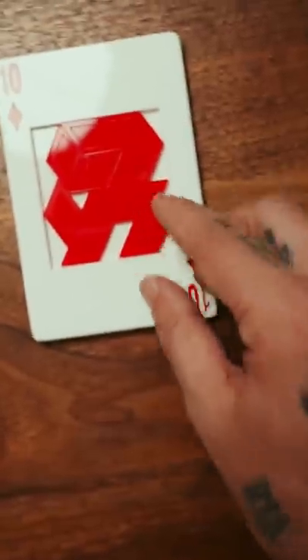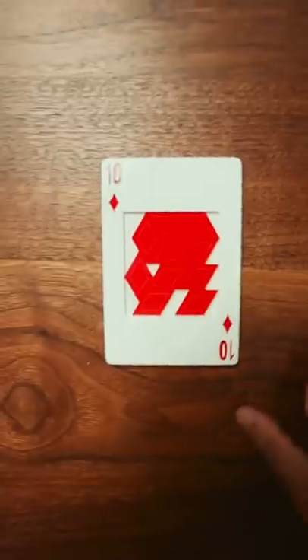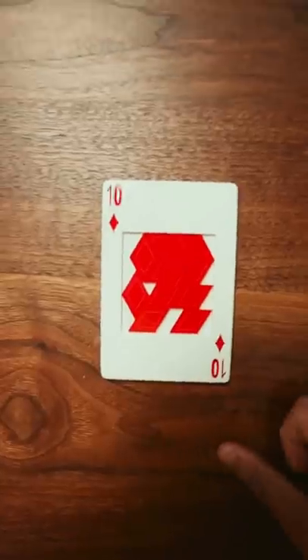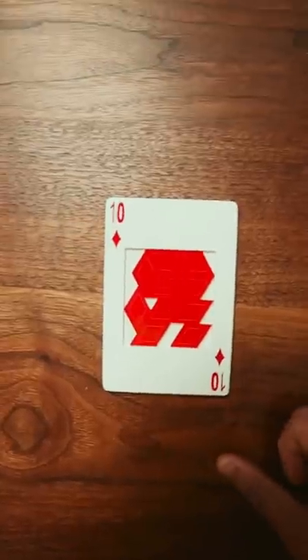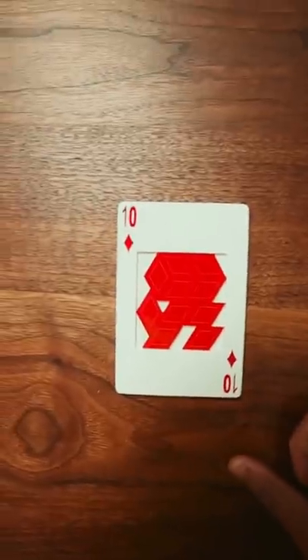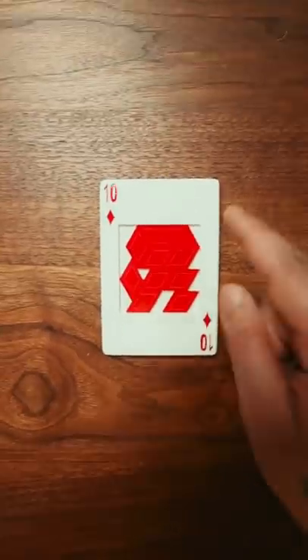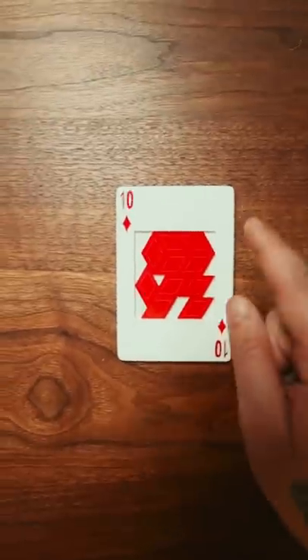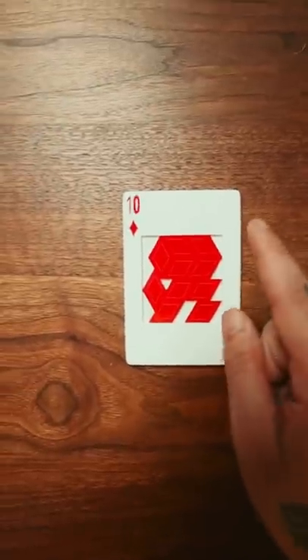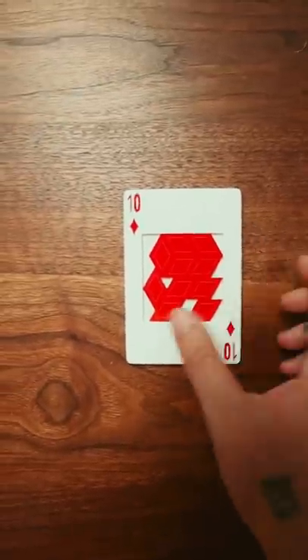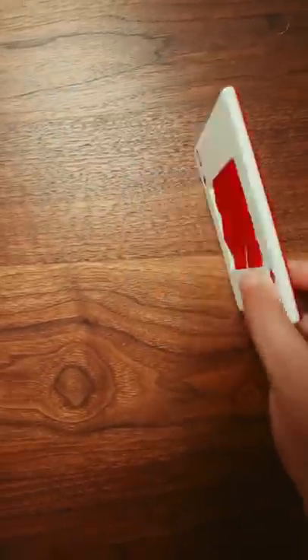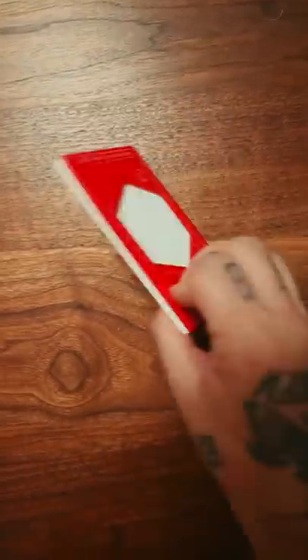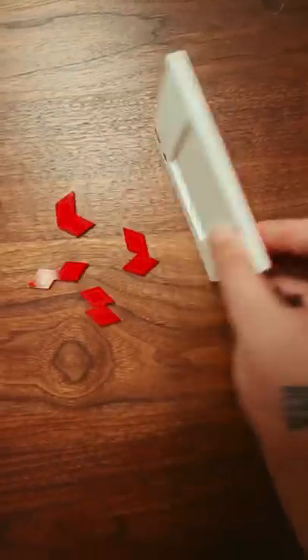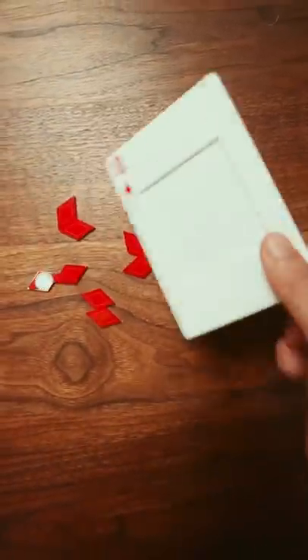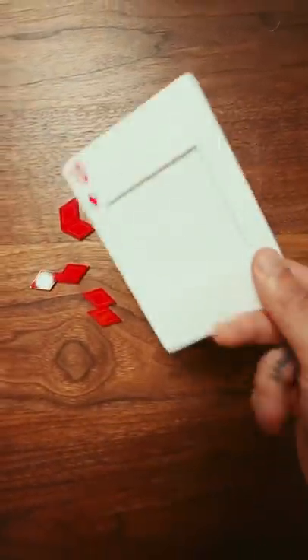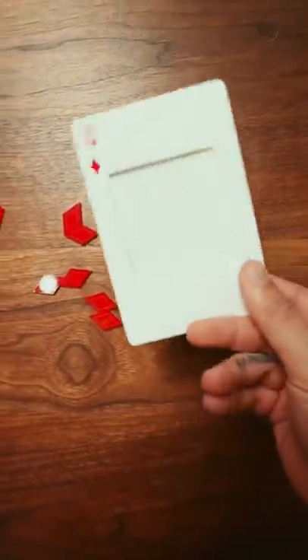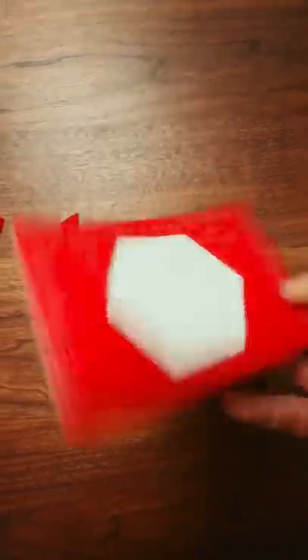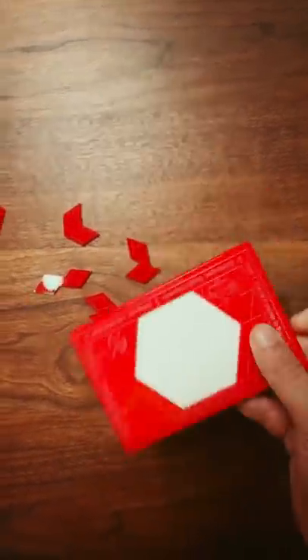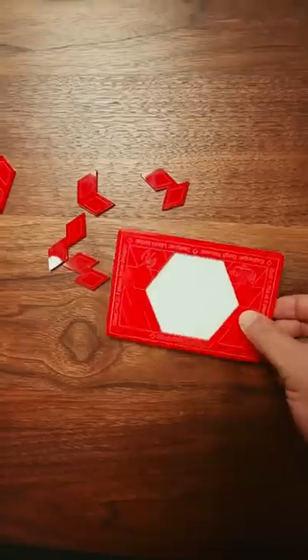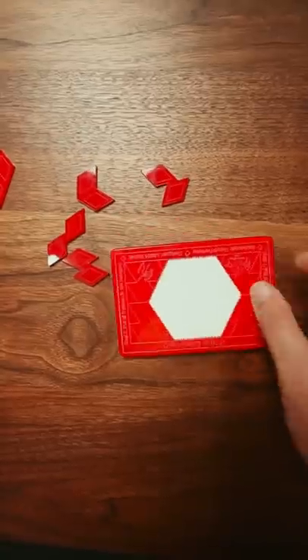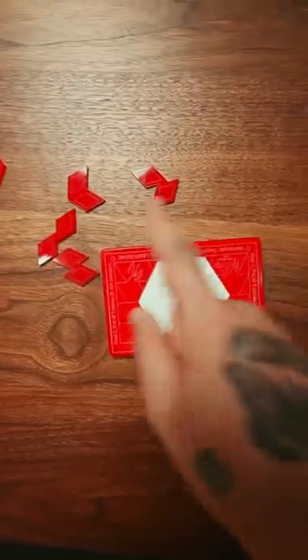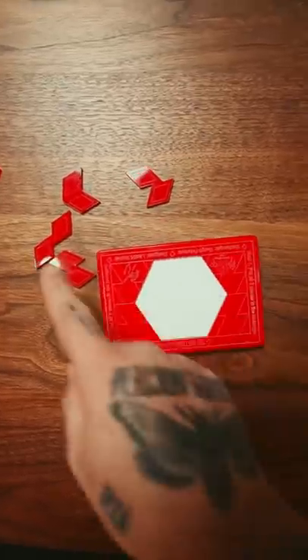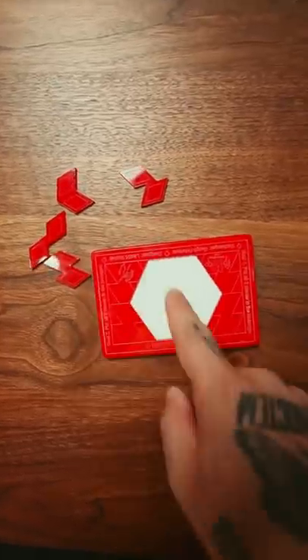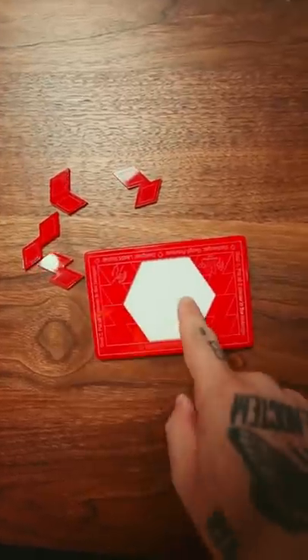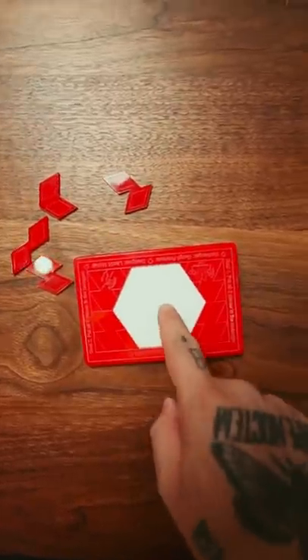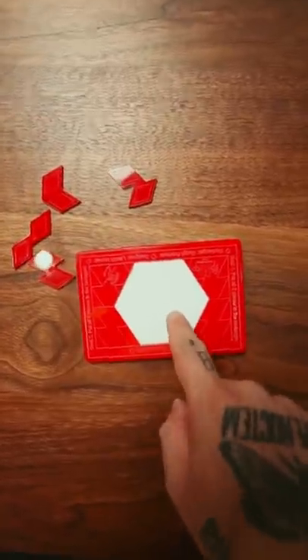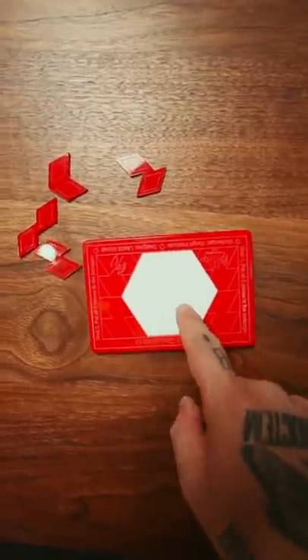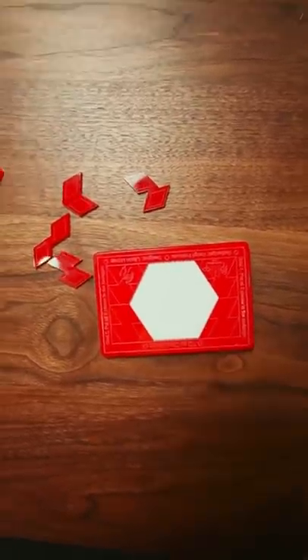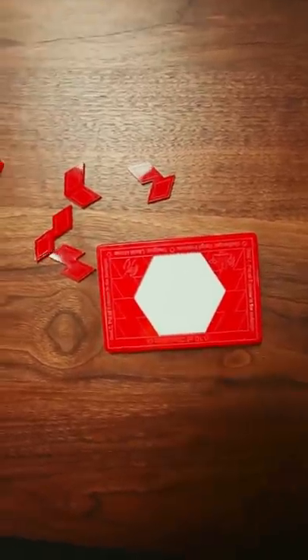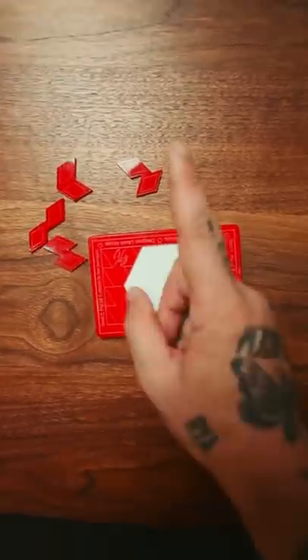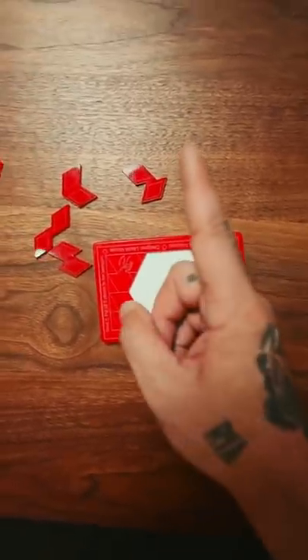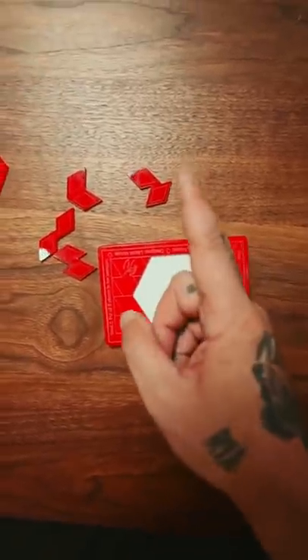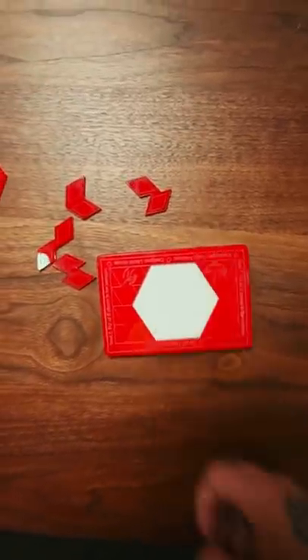But once you've solved it, it gets even harder, because on the other side you've got to fit all those 10 pieces into this. And guess what? There's only one solution.